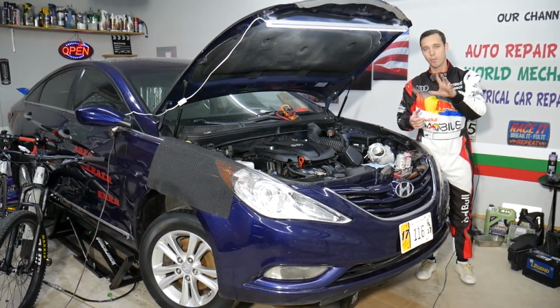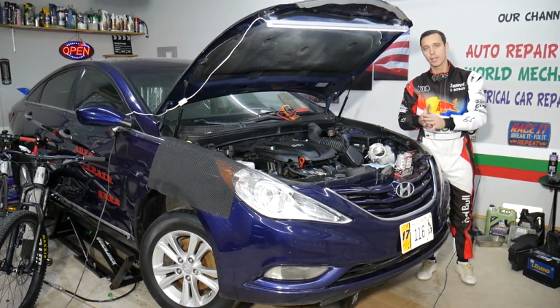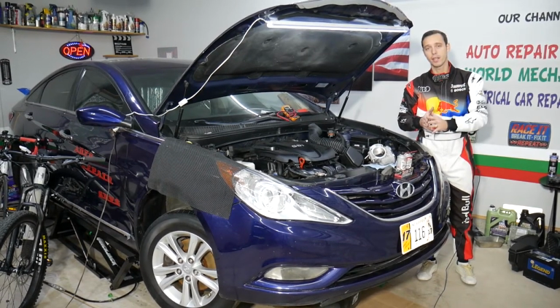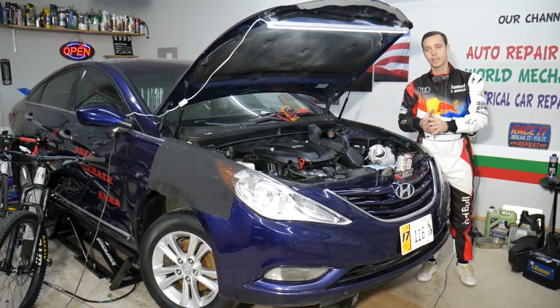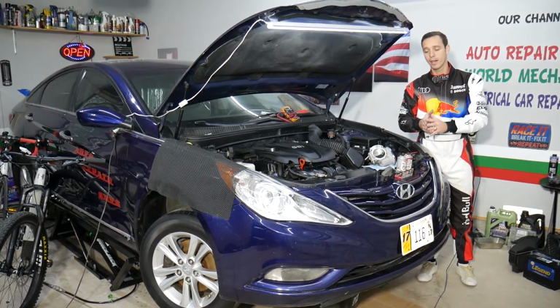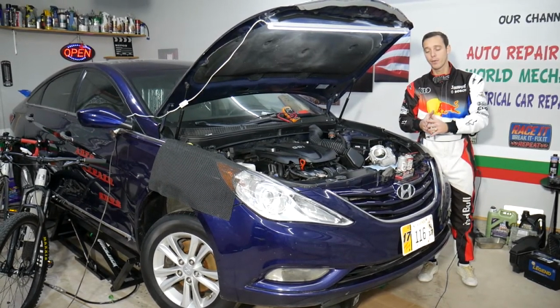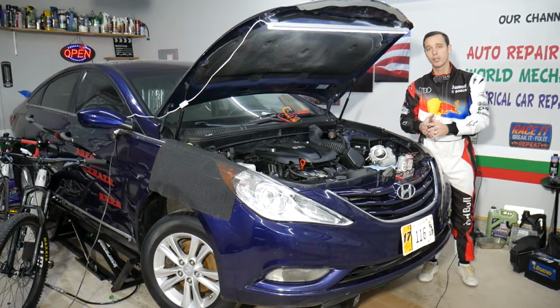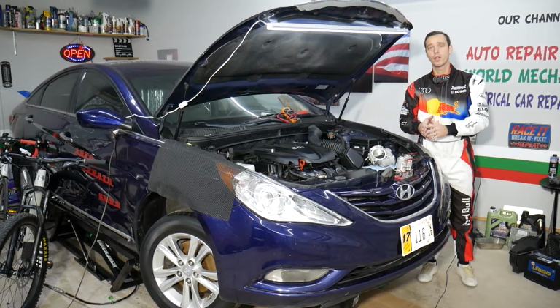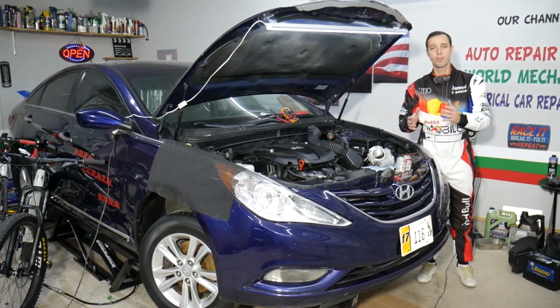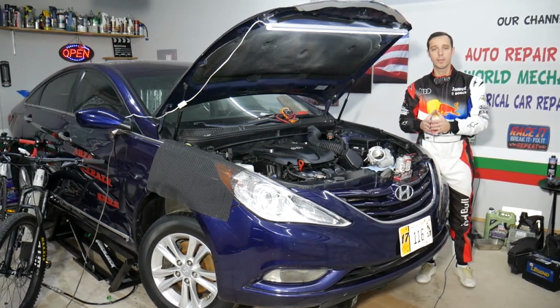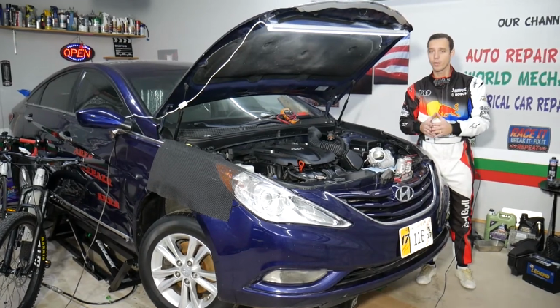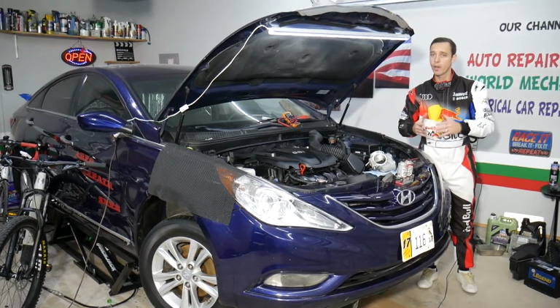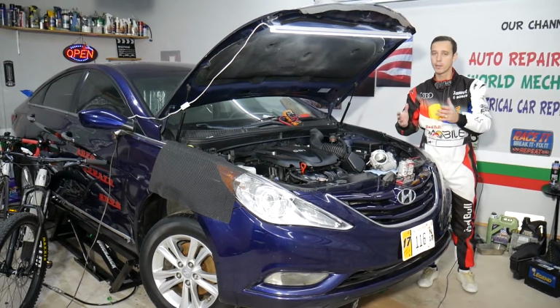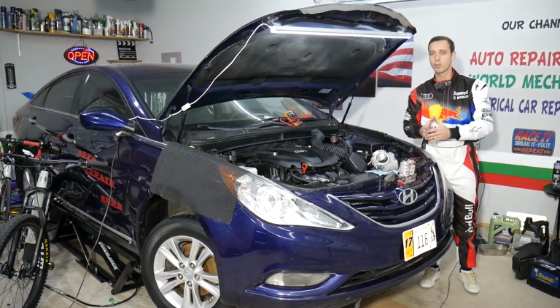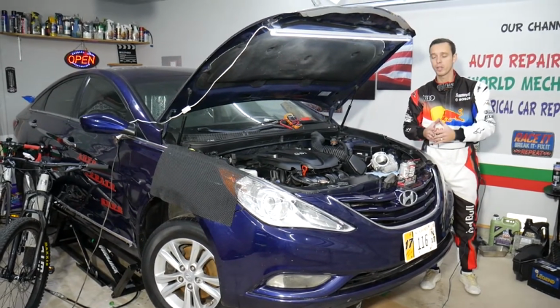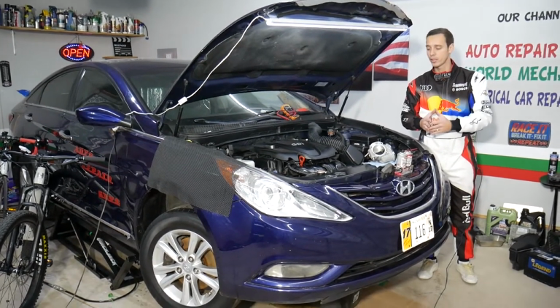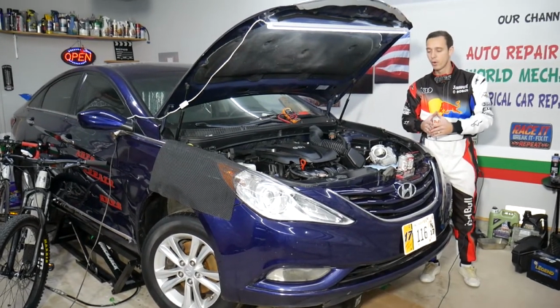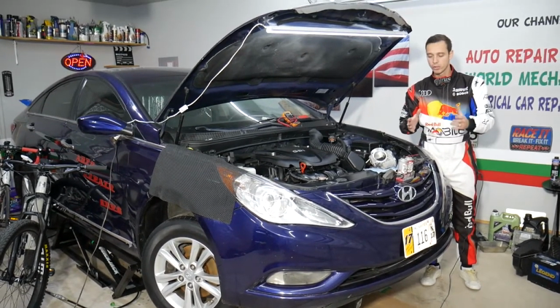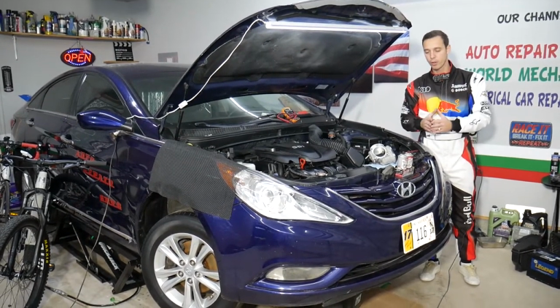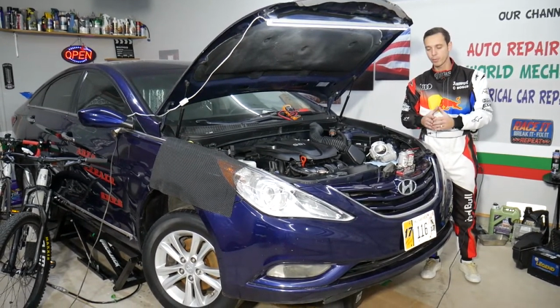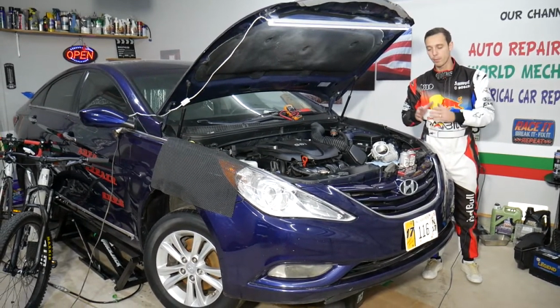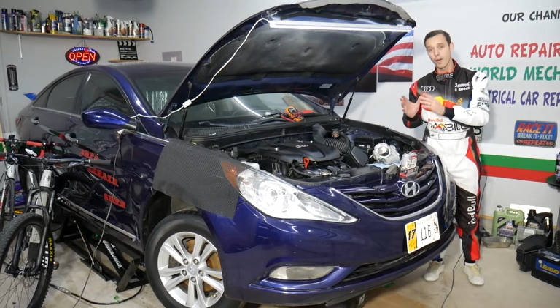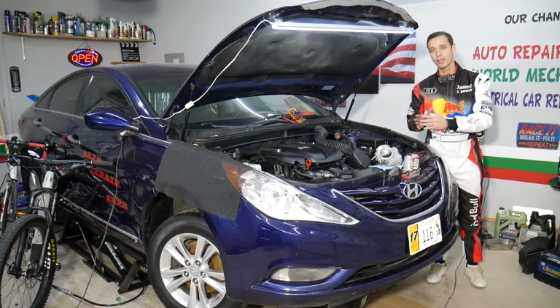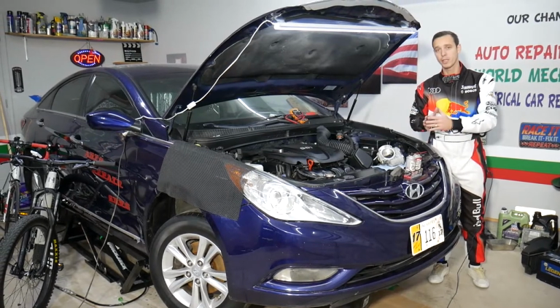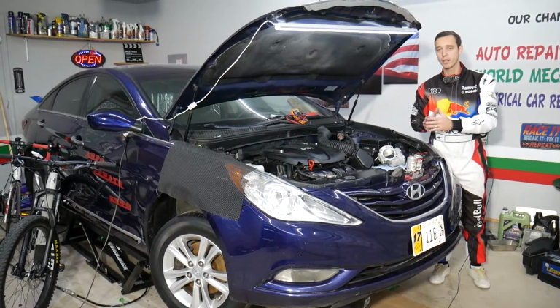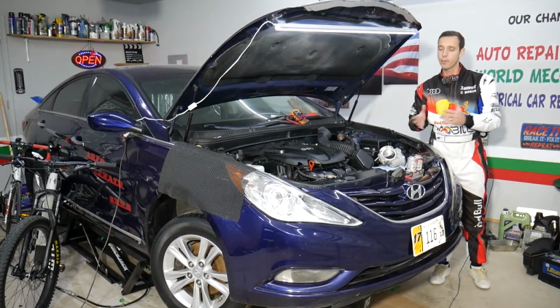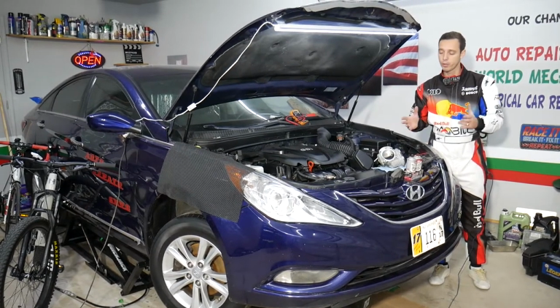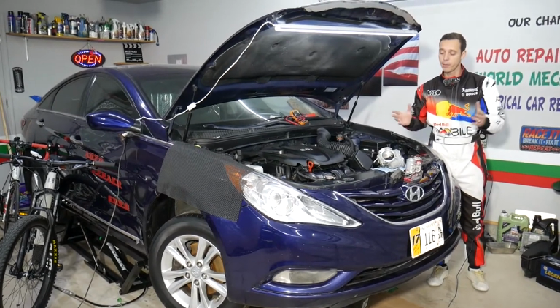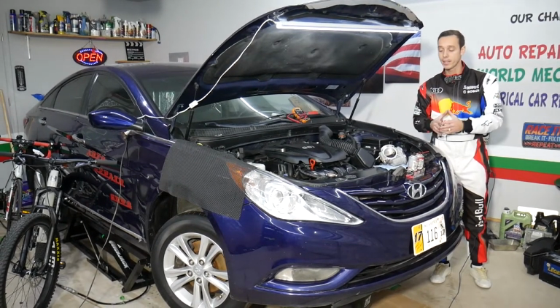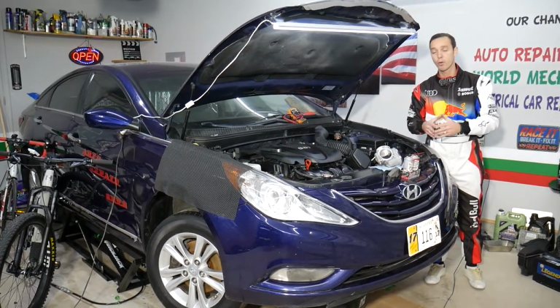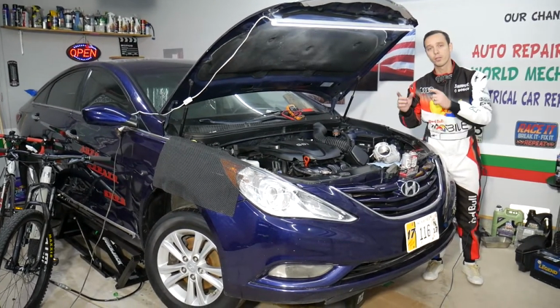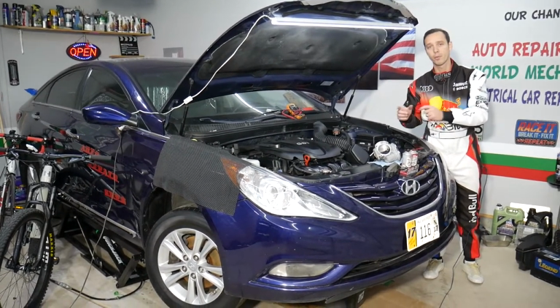We'll cover the top five things that can cause that and how to fix it. Usually it will be something you don't have to spend so much money to fix. We're going to explain the top five things we see here at the shop — of course it could be other things as well, but these are the most popular ones.